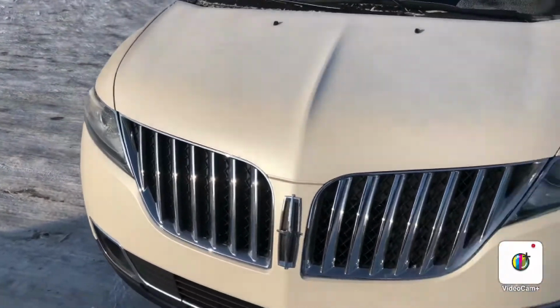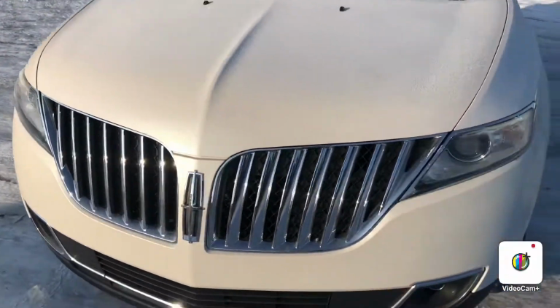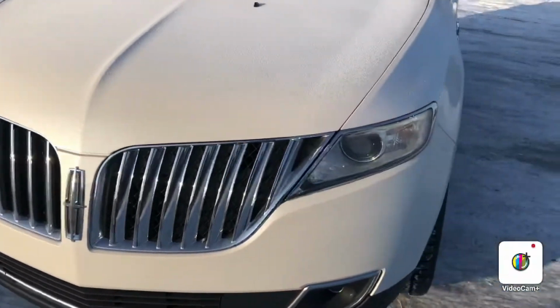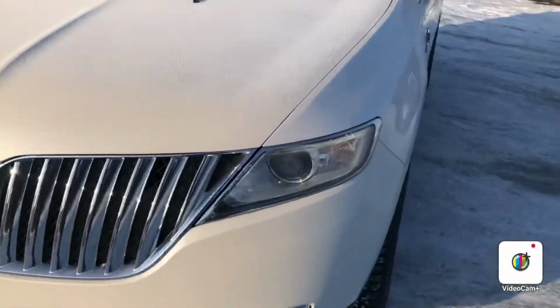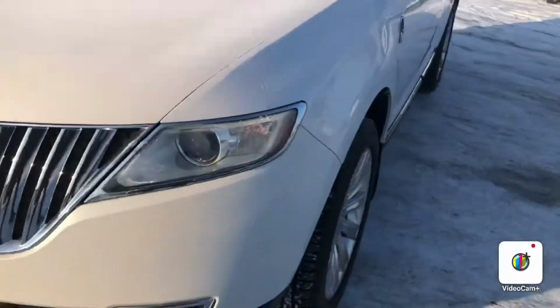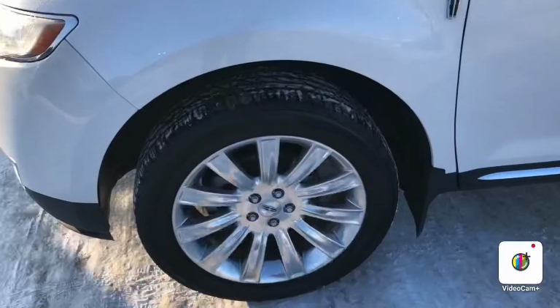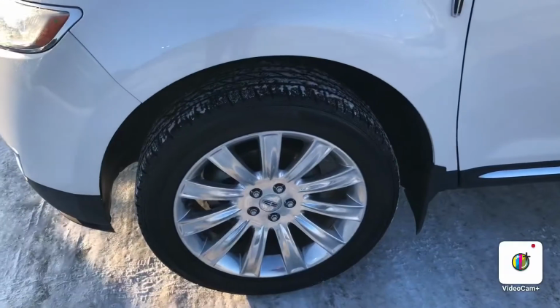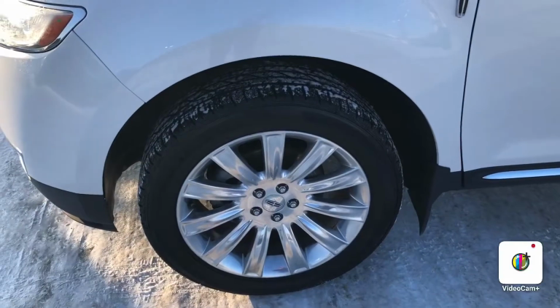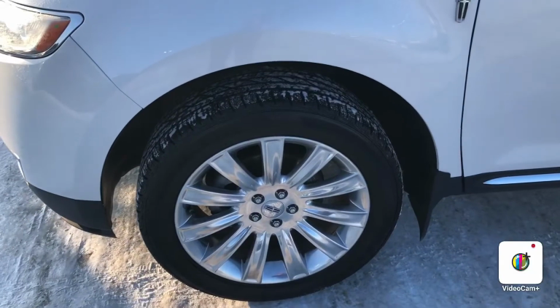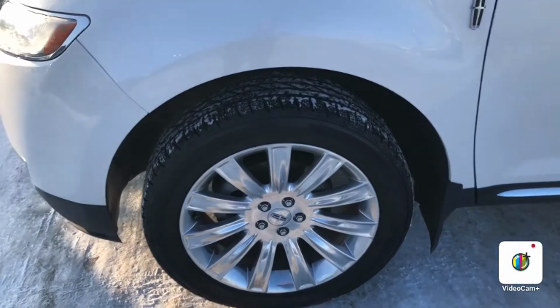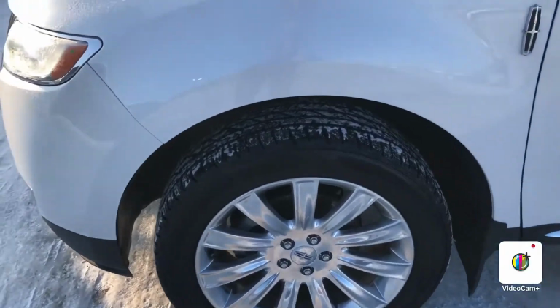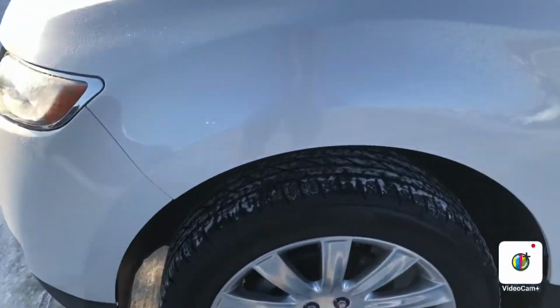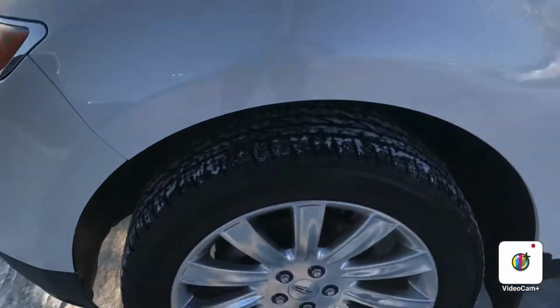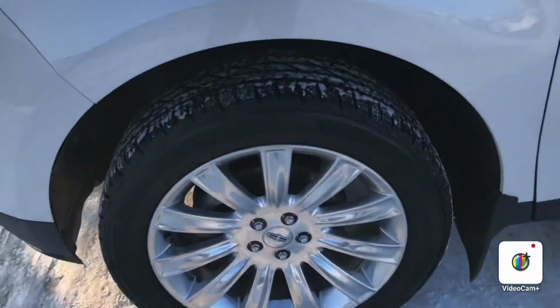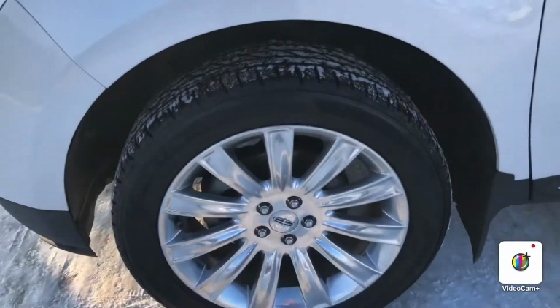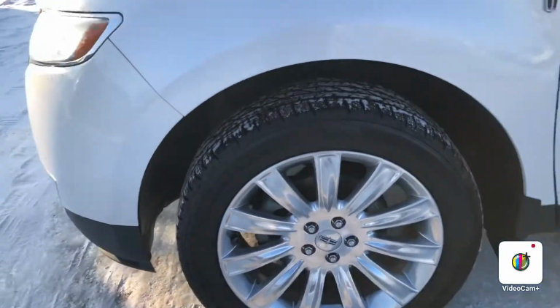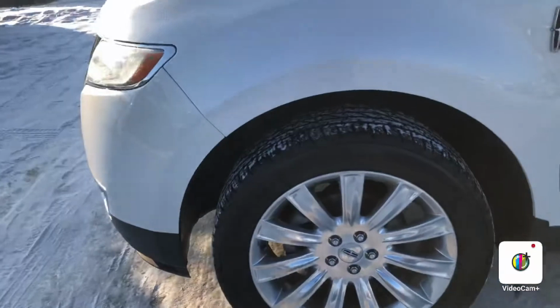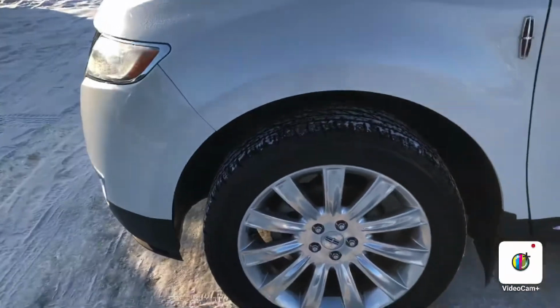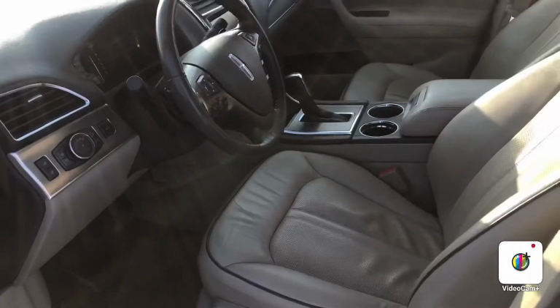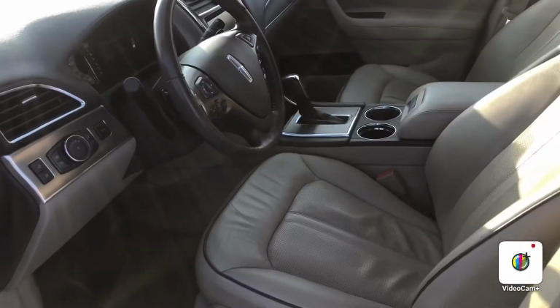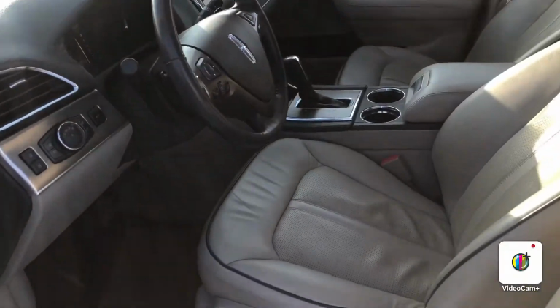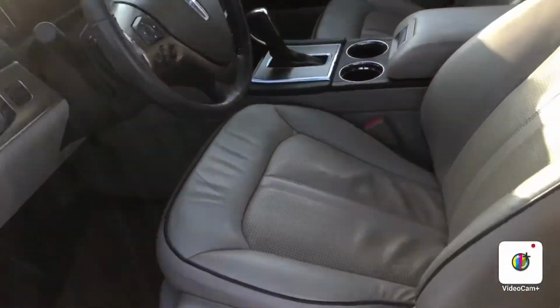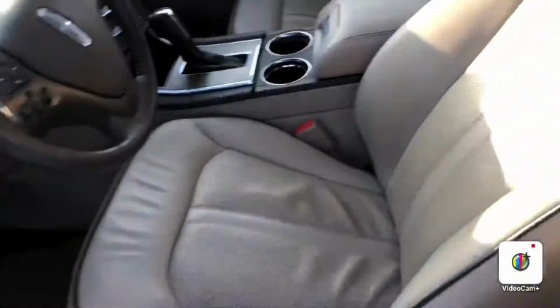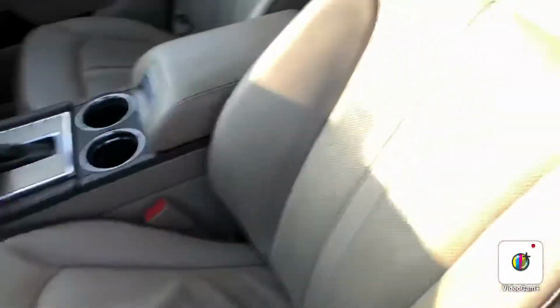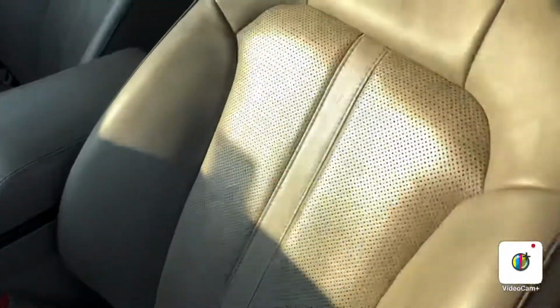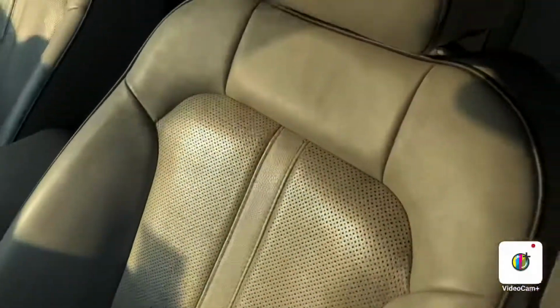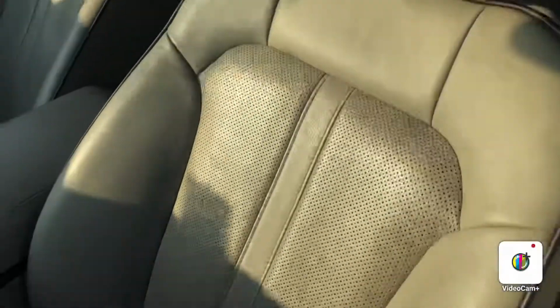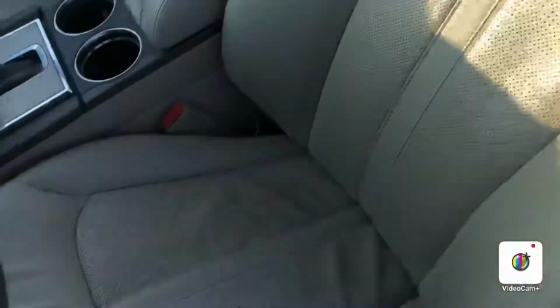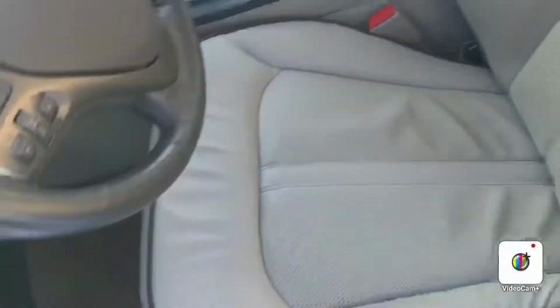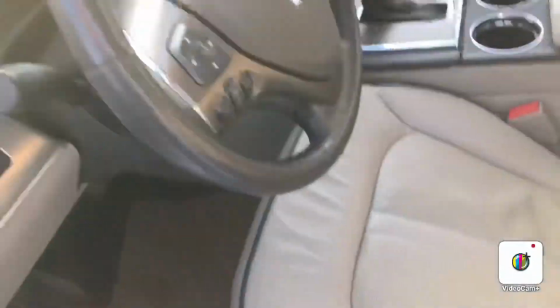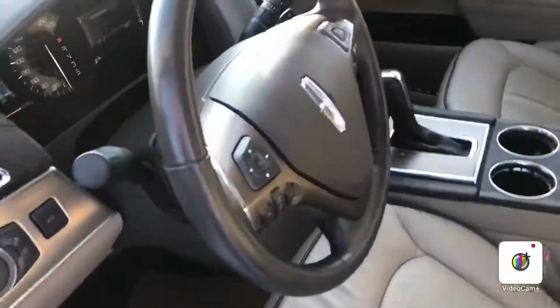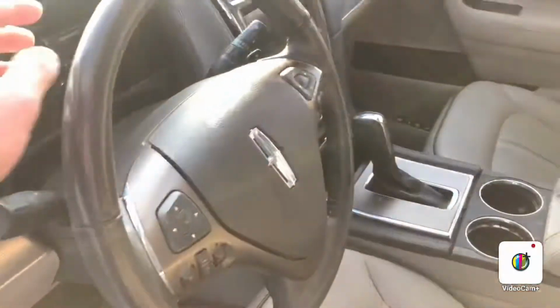The vehicle is in great condition — no rock chips or any damage on the side. Here you have your brand new tires as well as your alloy wheels. Hopping into the inside, you have your beautiful heated leather seats.